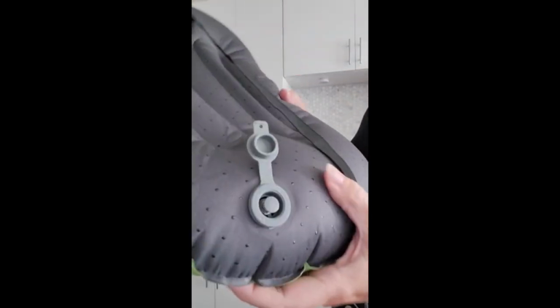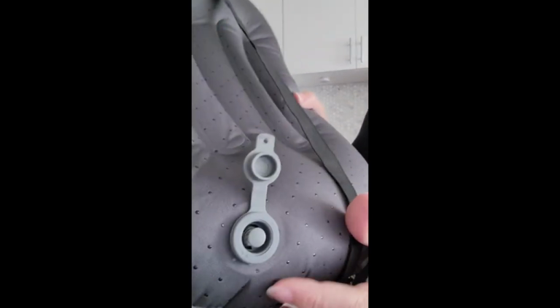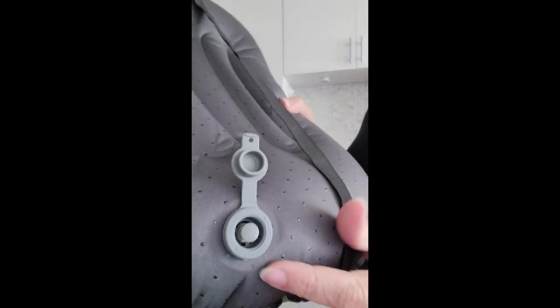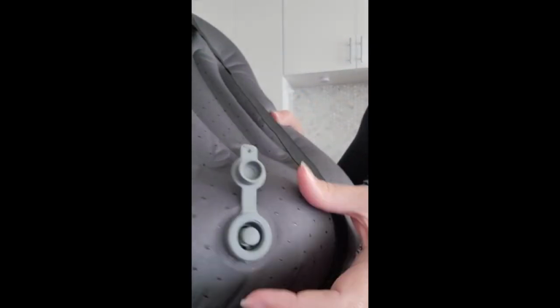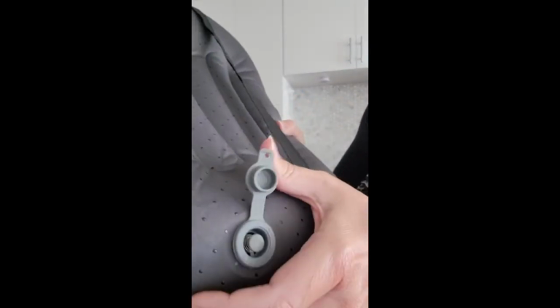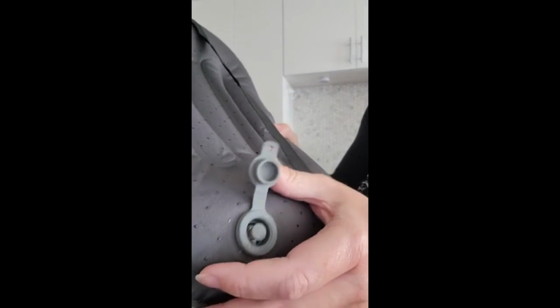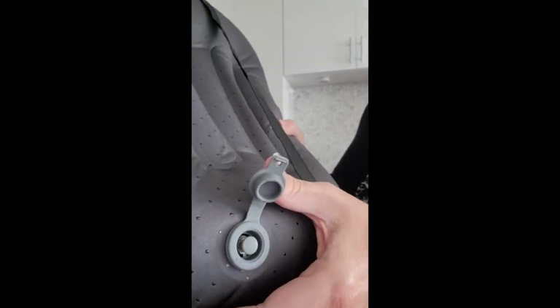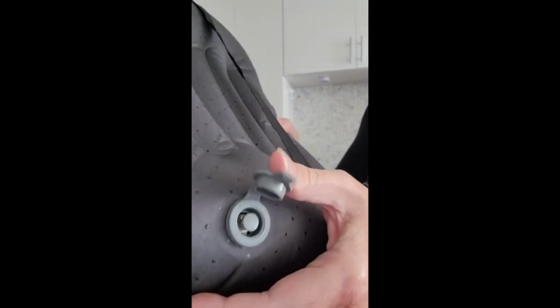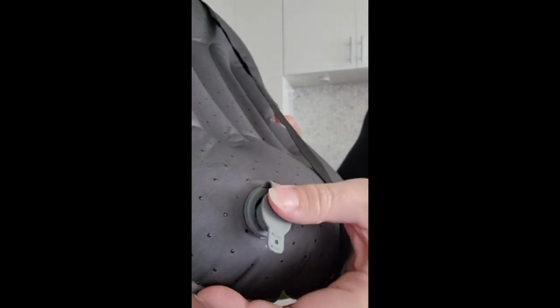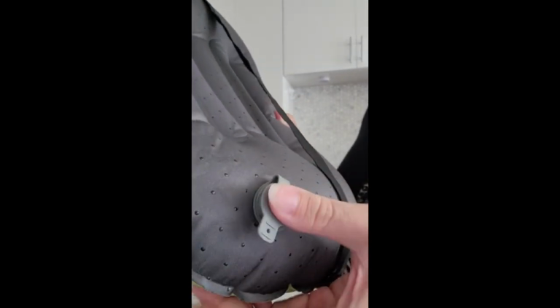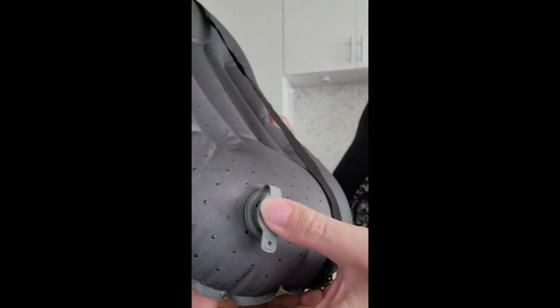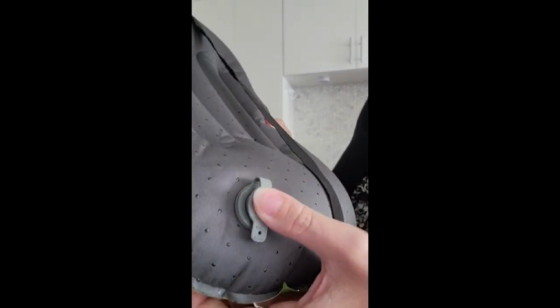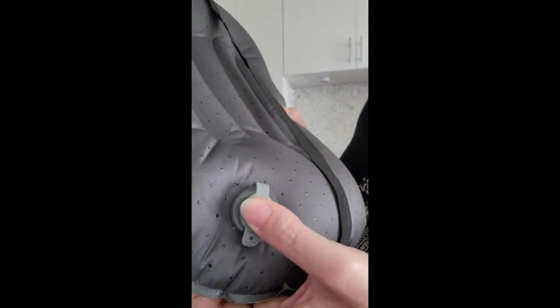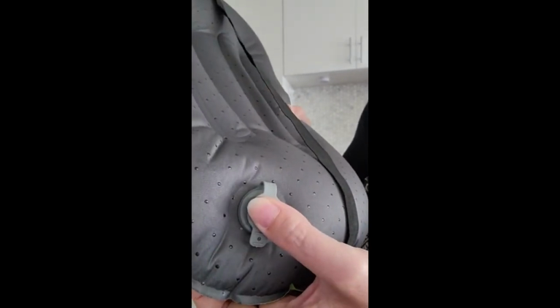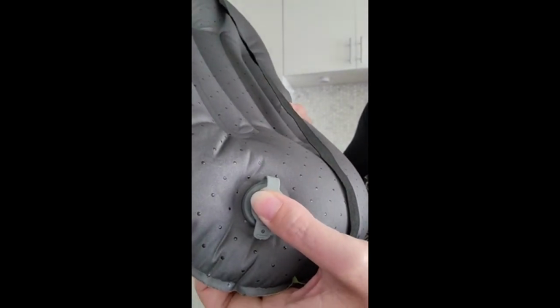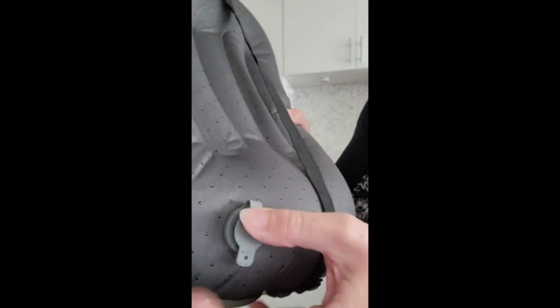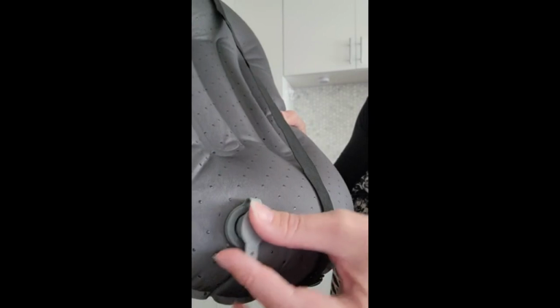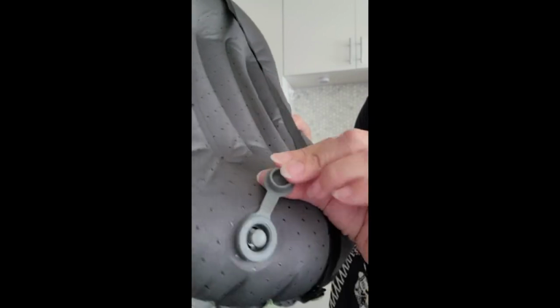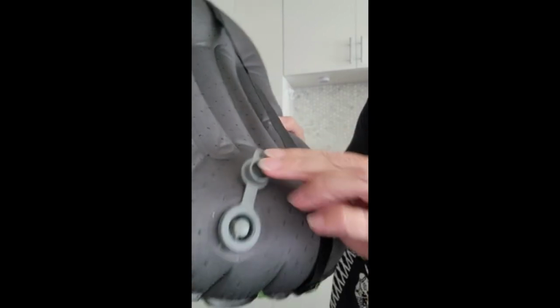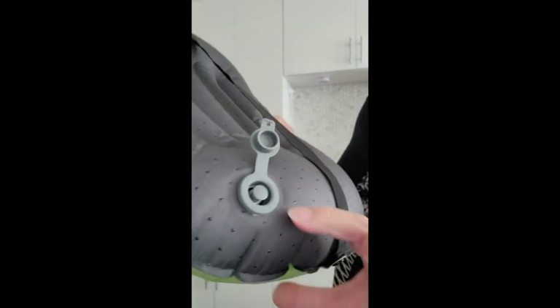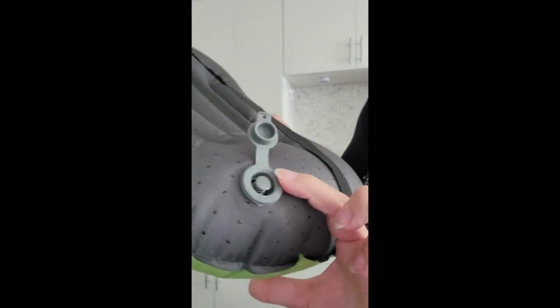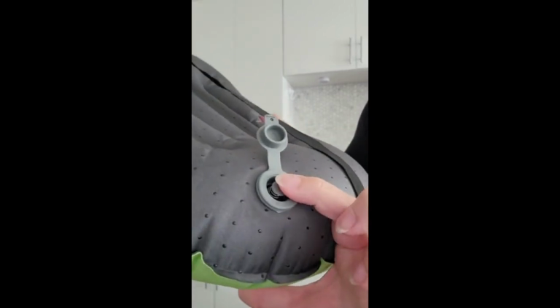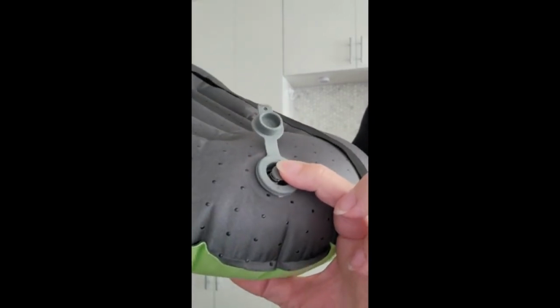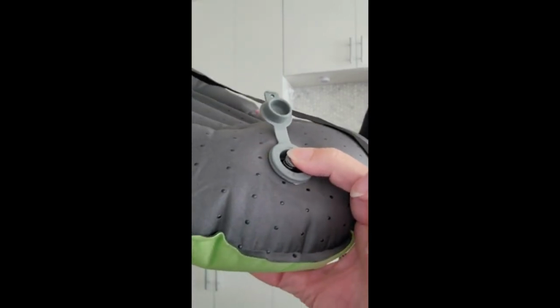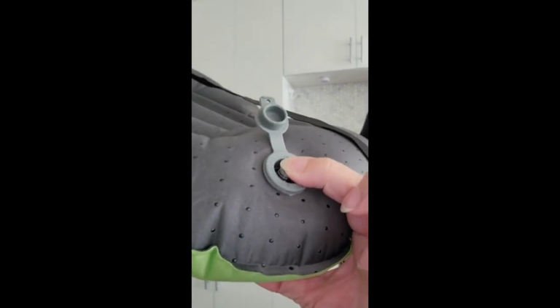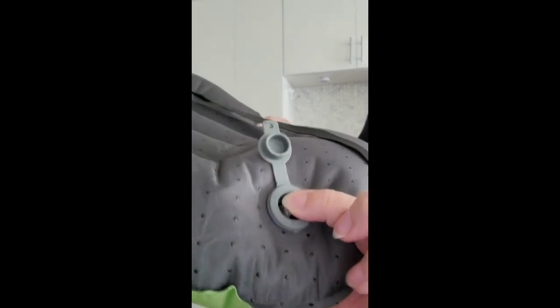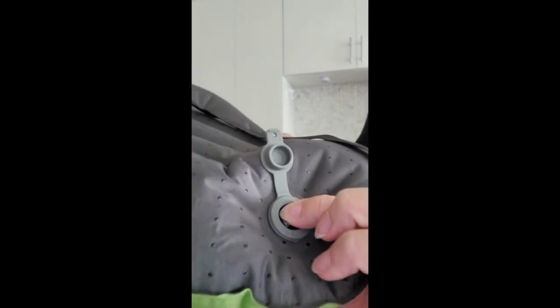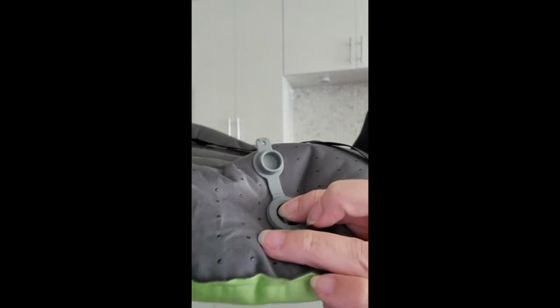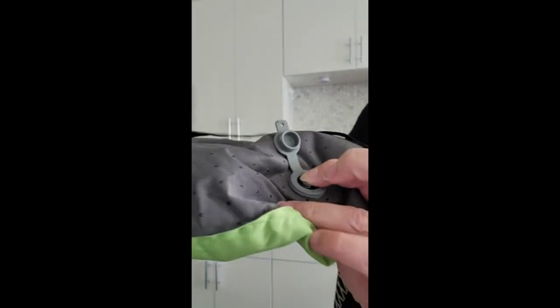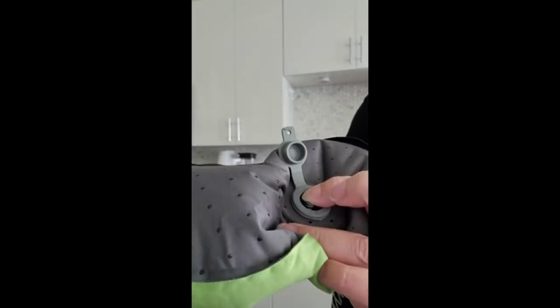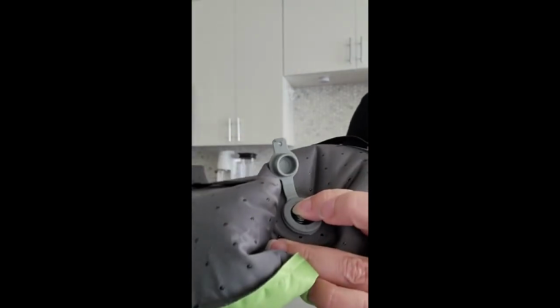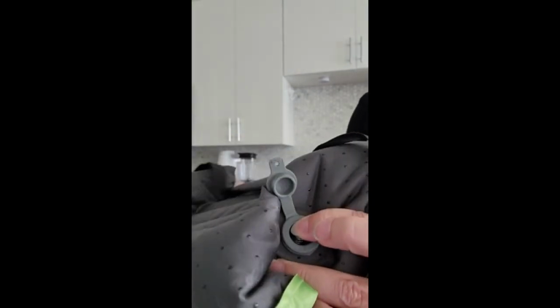I don't have to hold anything over that hole. The air is not escaping. So I can just close it right up like that, and then when I open it and push that button, you'll see how quickly it will inflate. It's so wonderful.